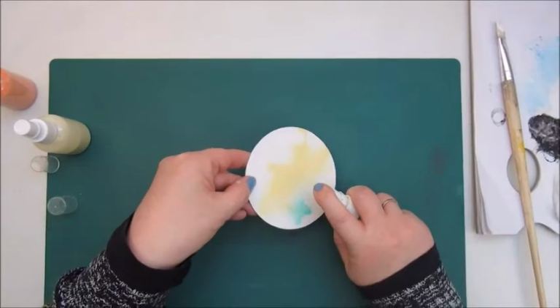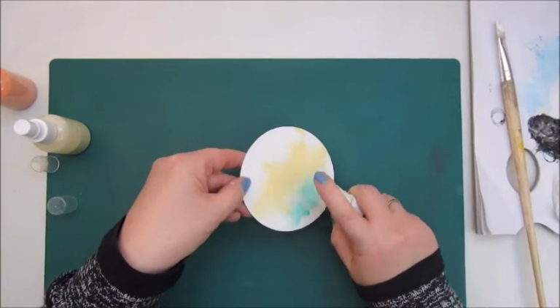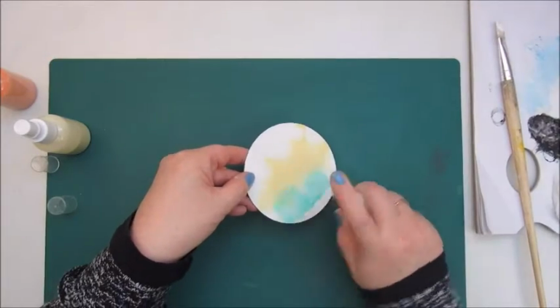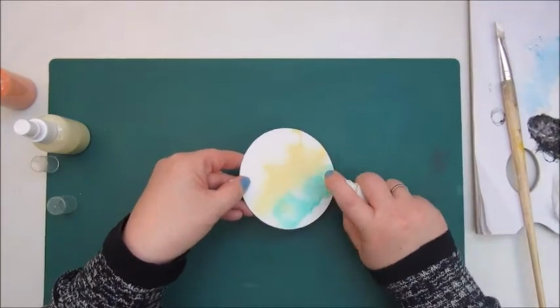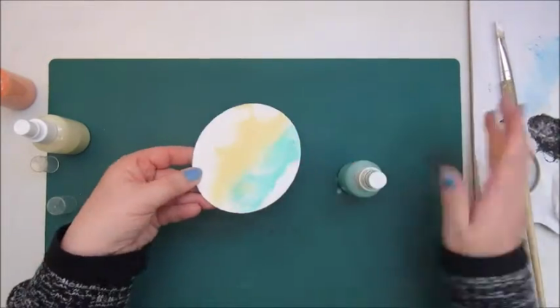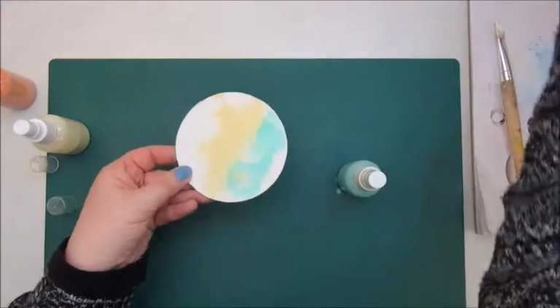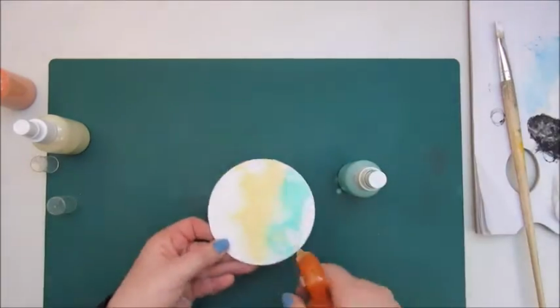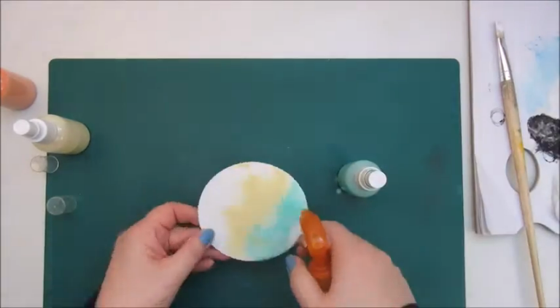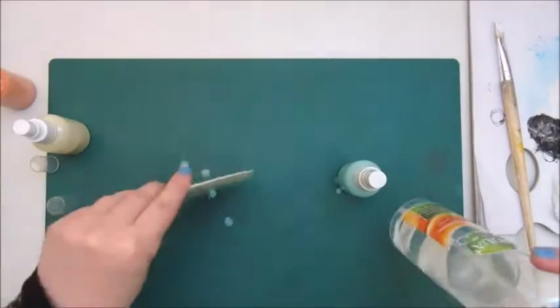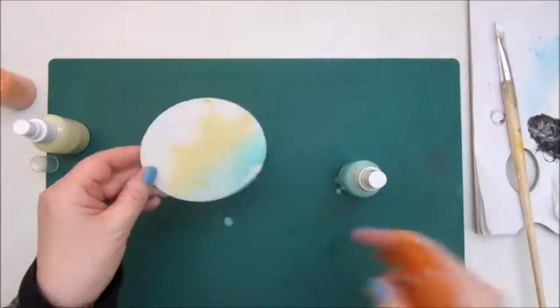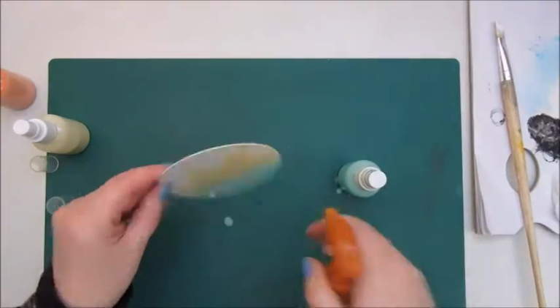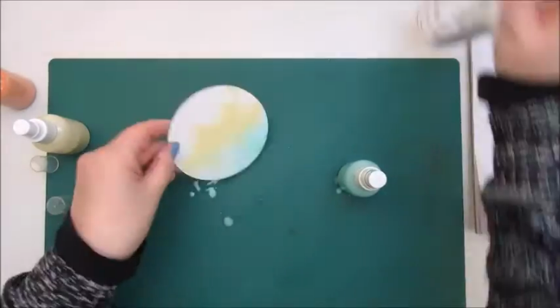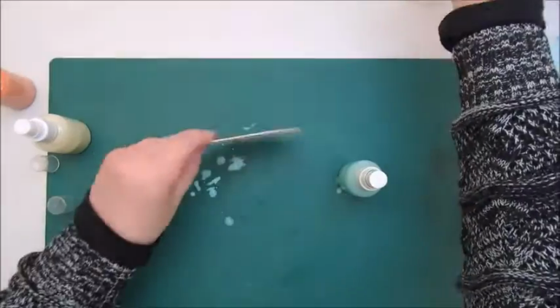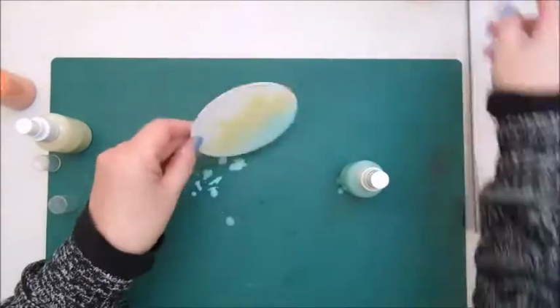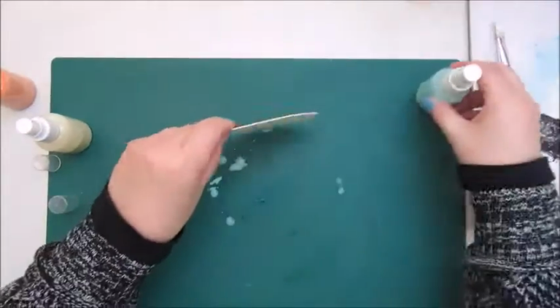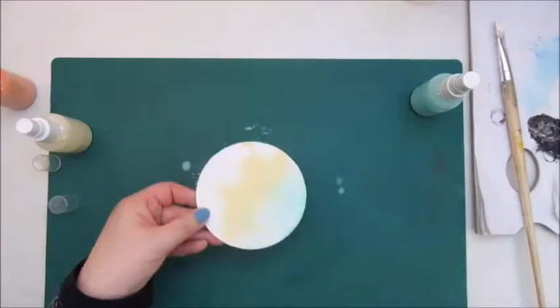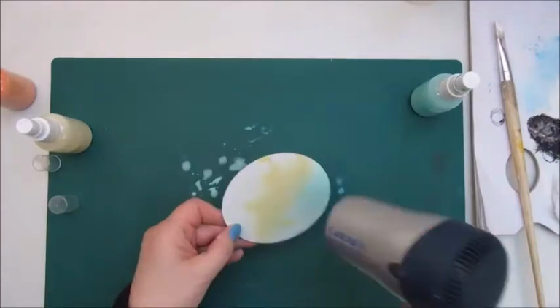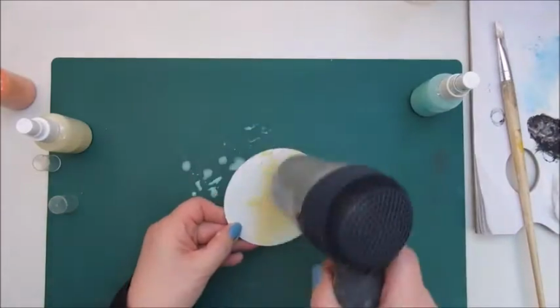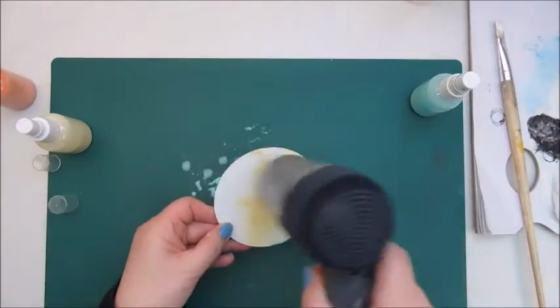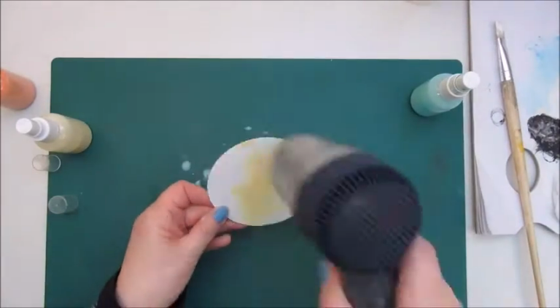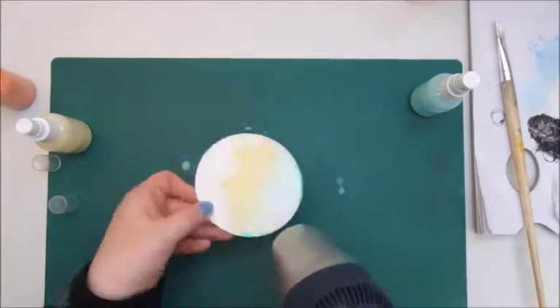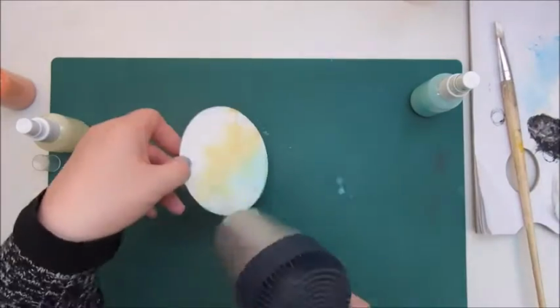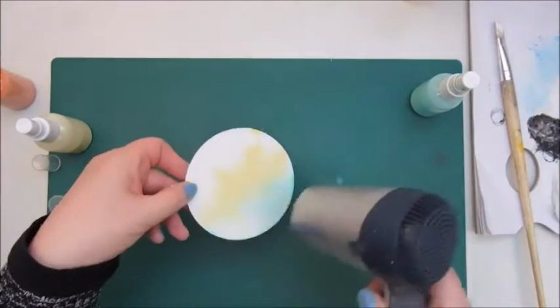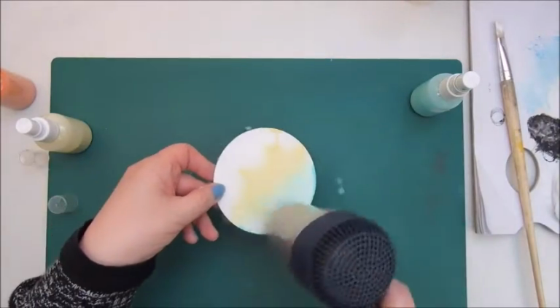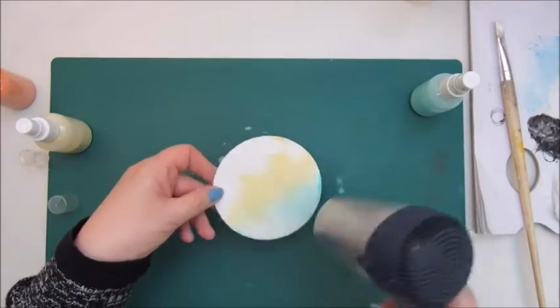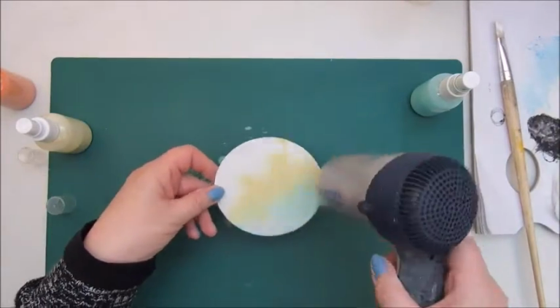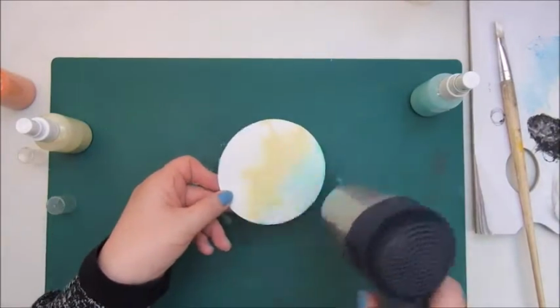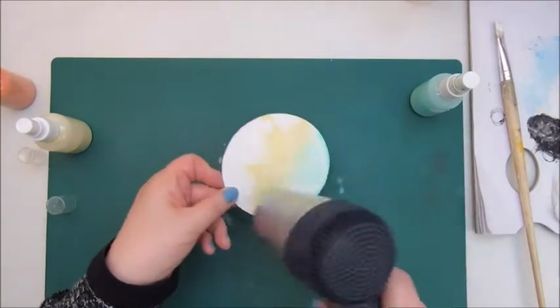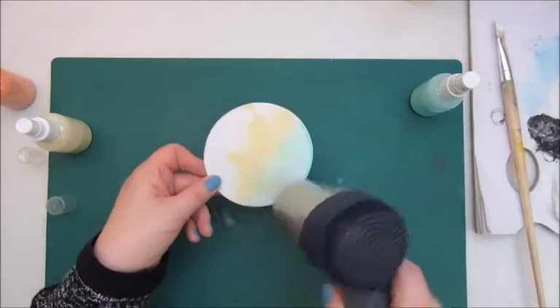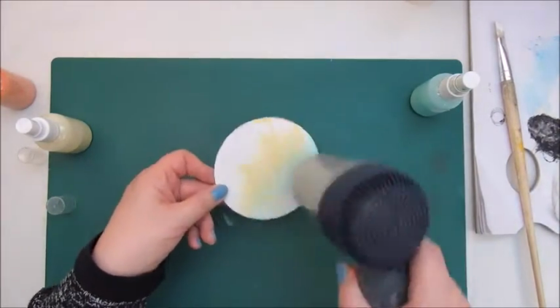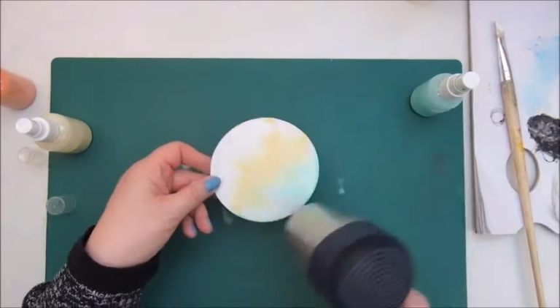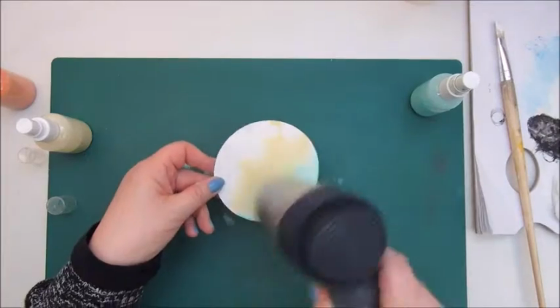I am not impressed with these spray bottles that I got very cheap, so maybe that's why they don't work all that well.